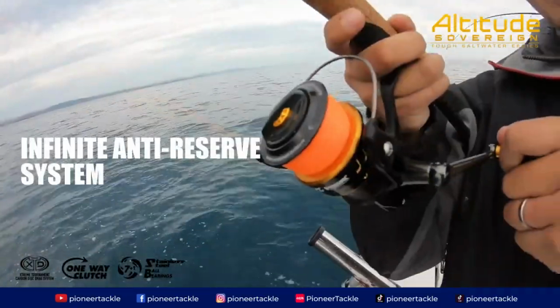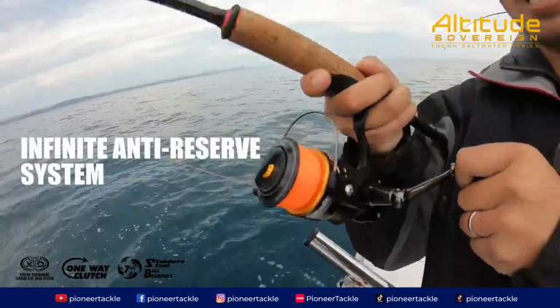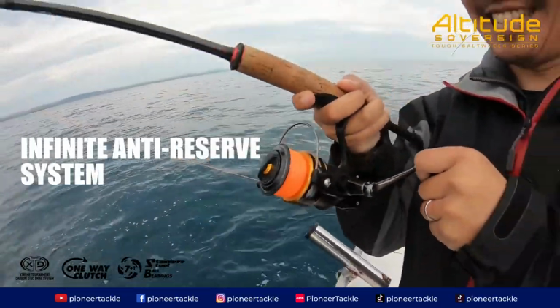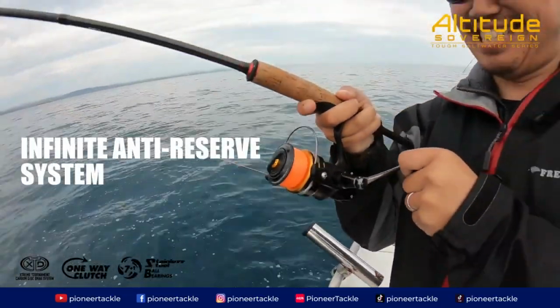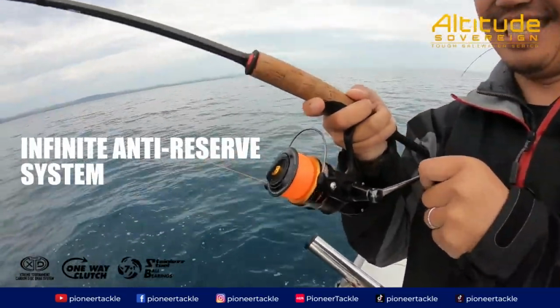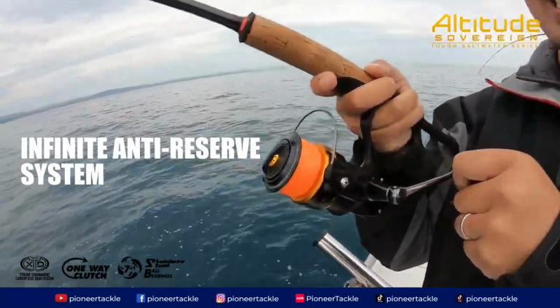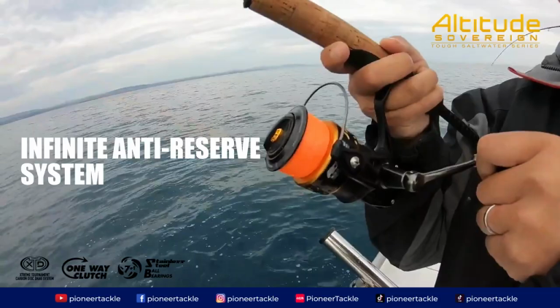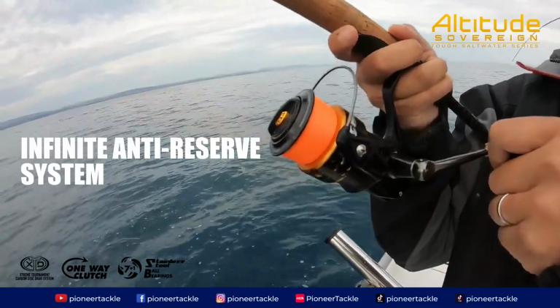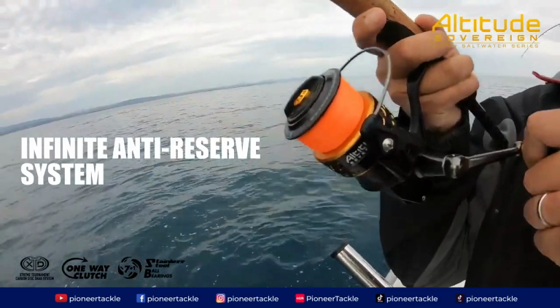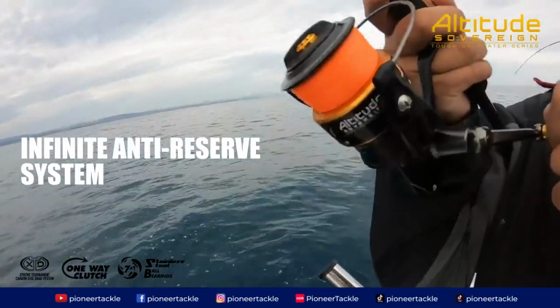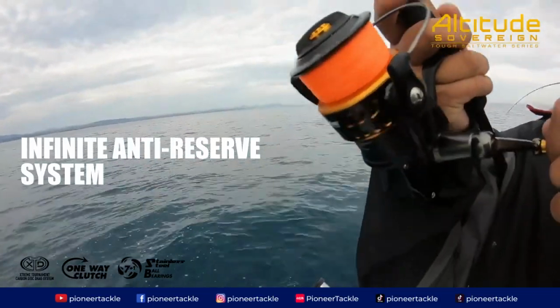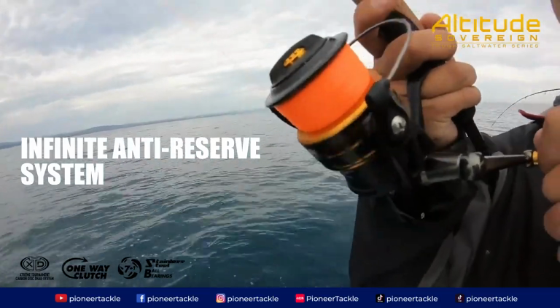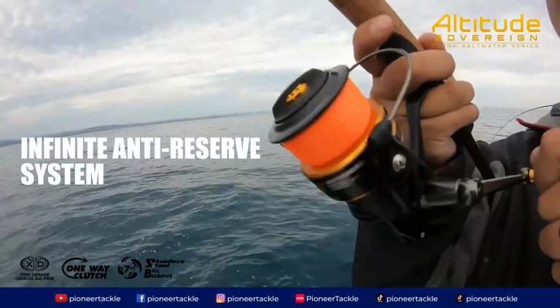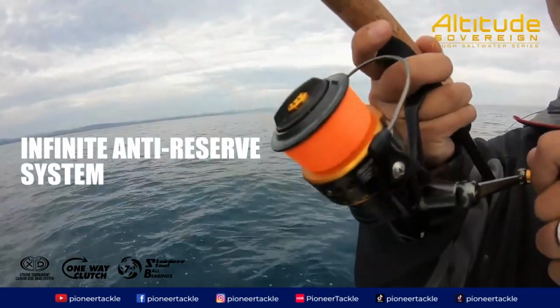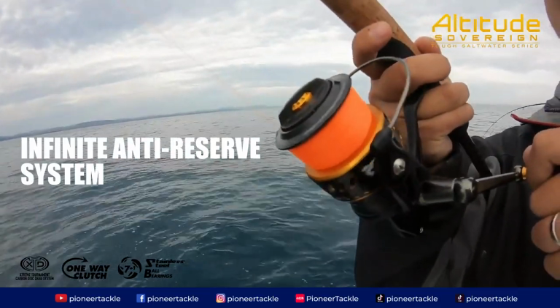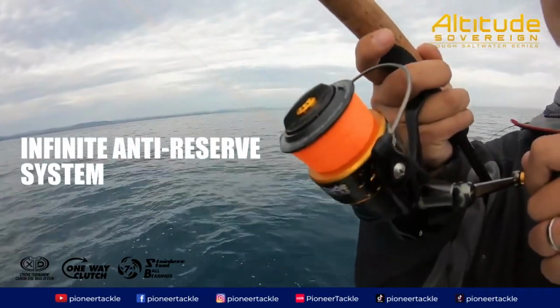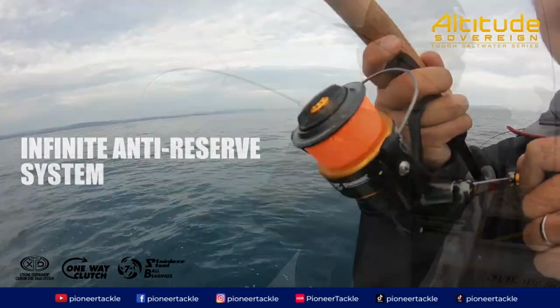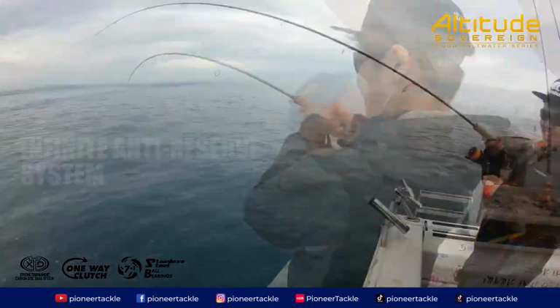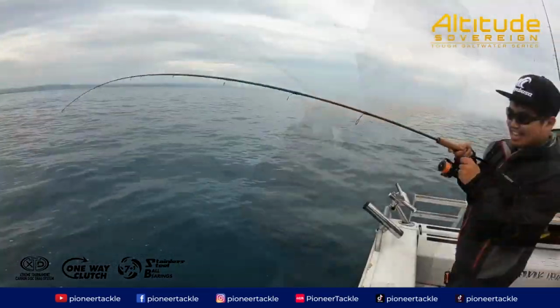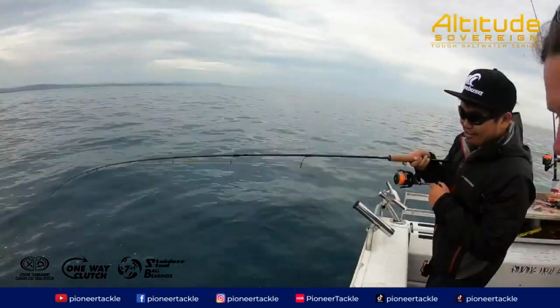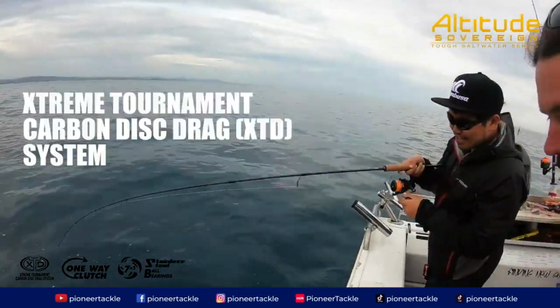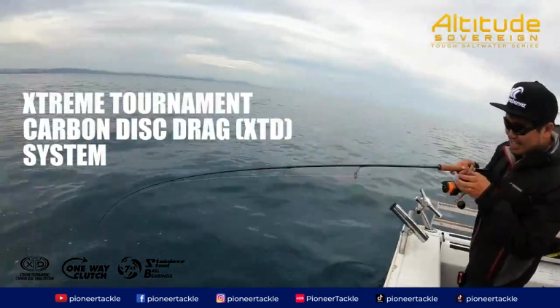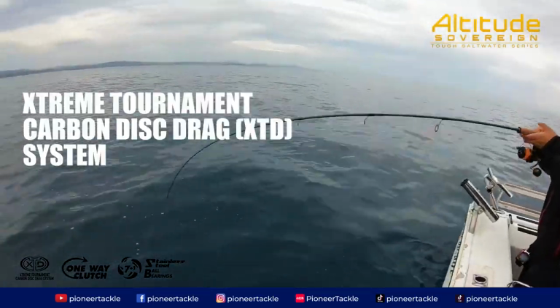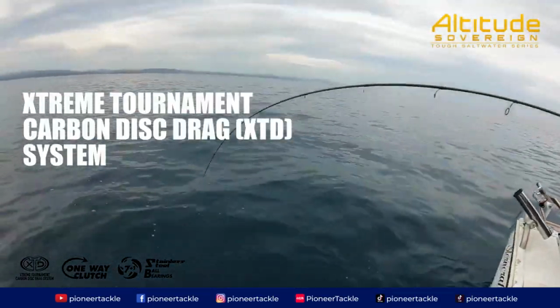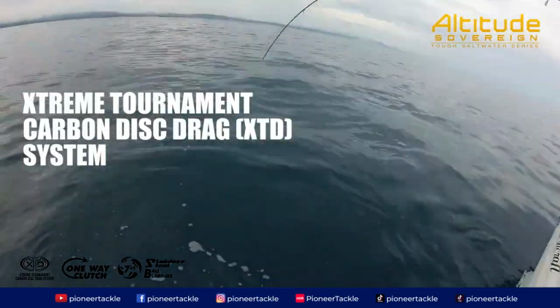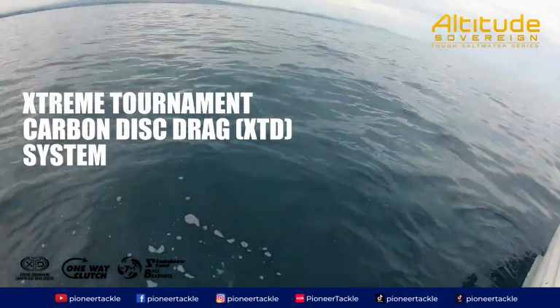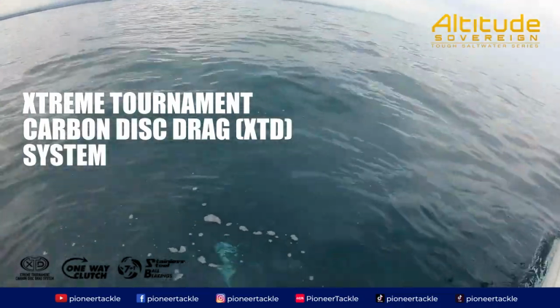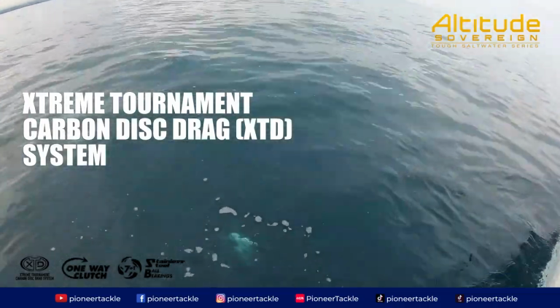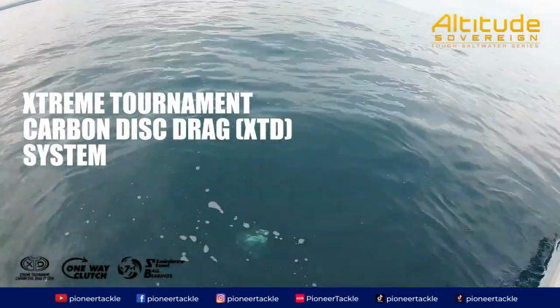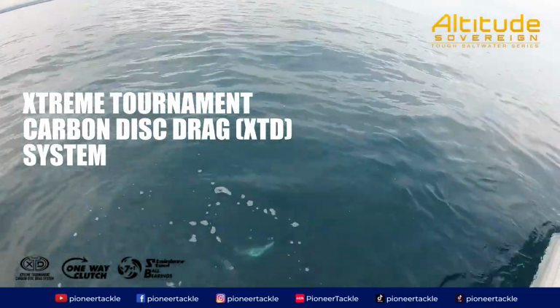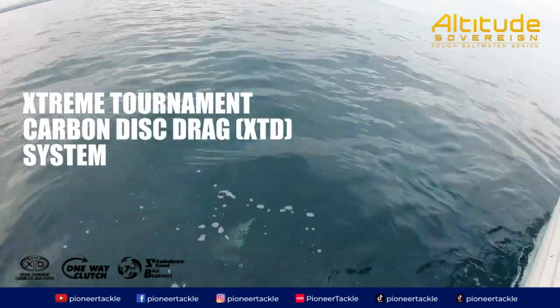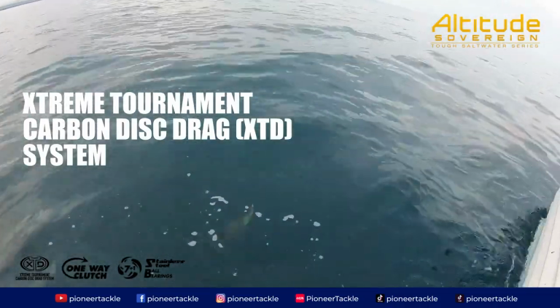Infinite Anti-Reverse System. Extreme Tournament Carbon Disc Drag System.